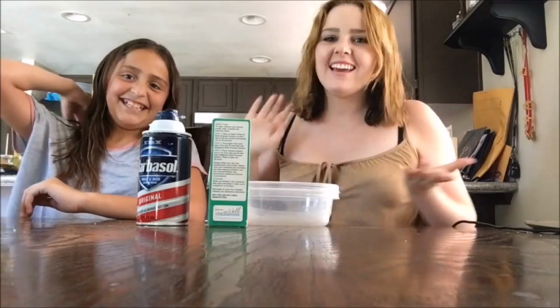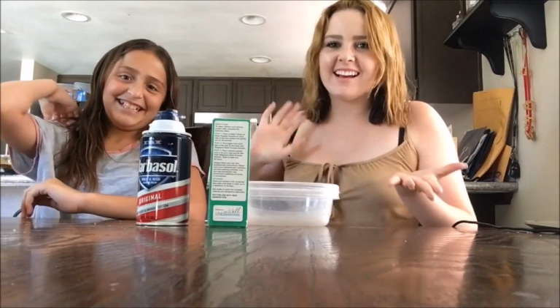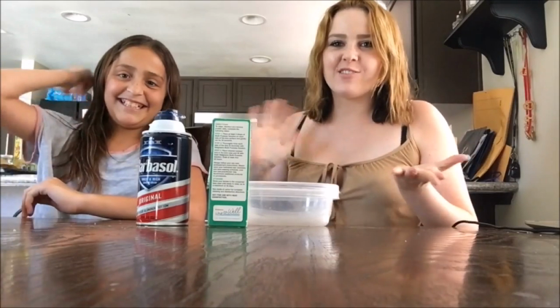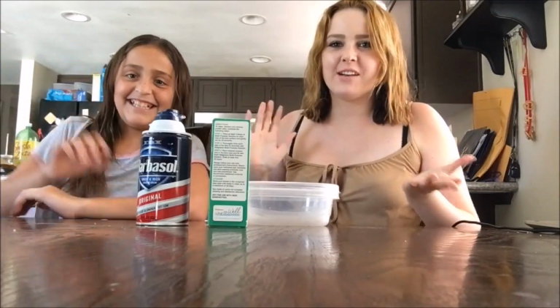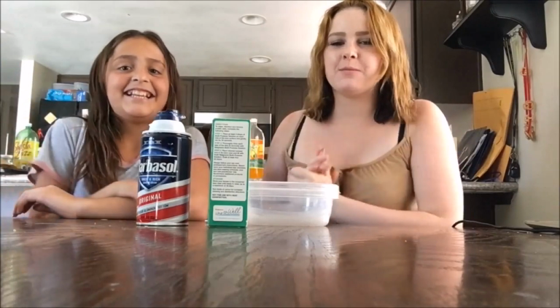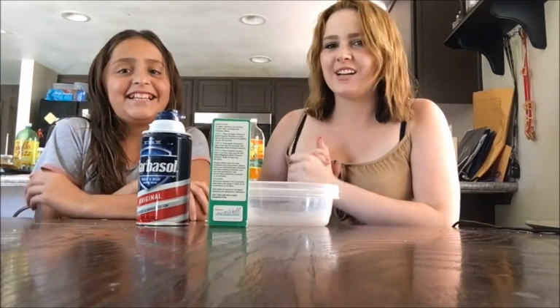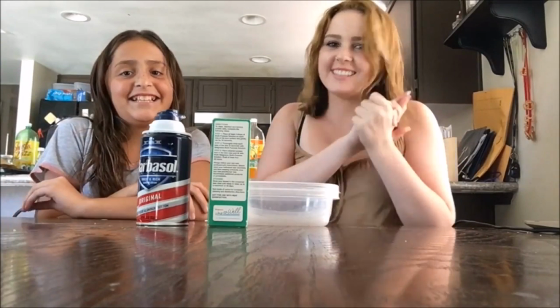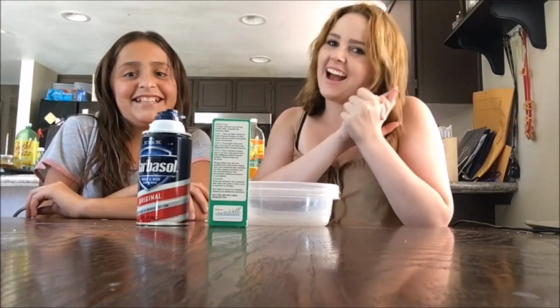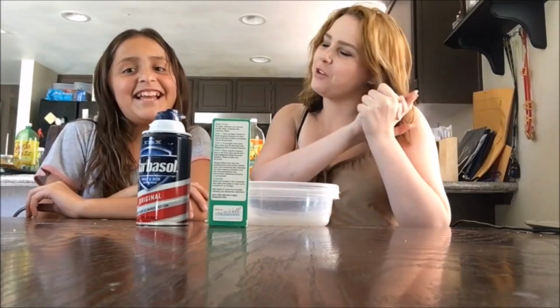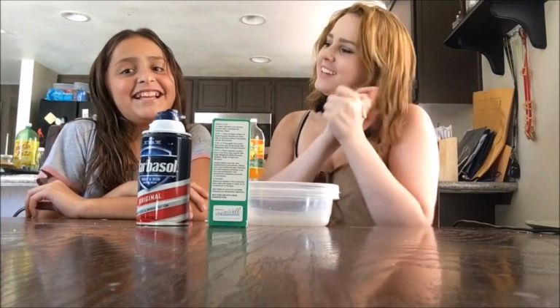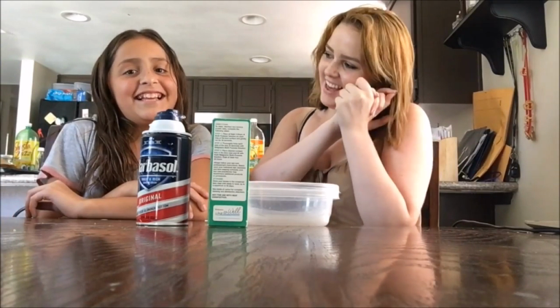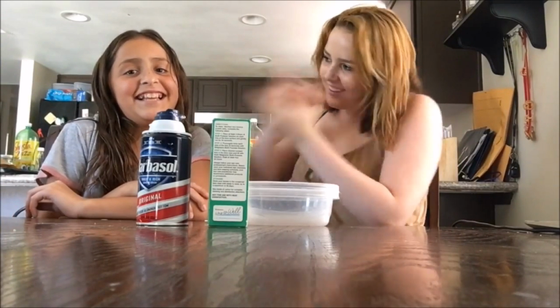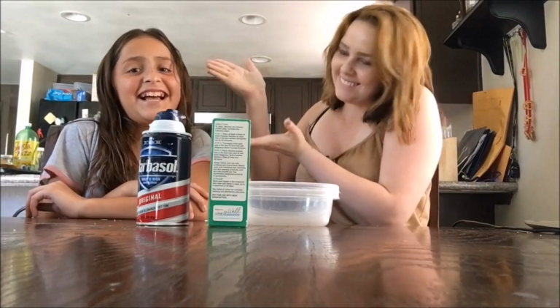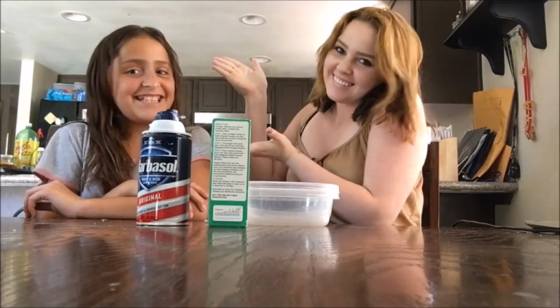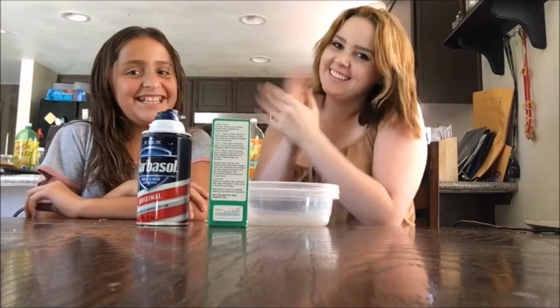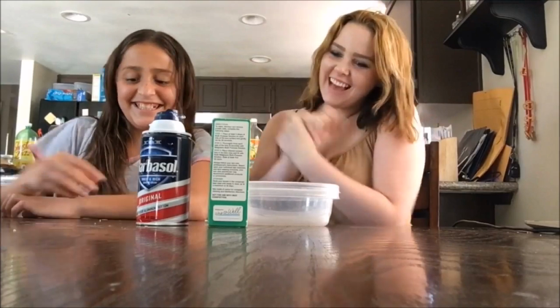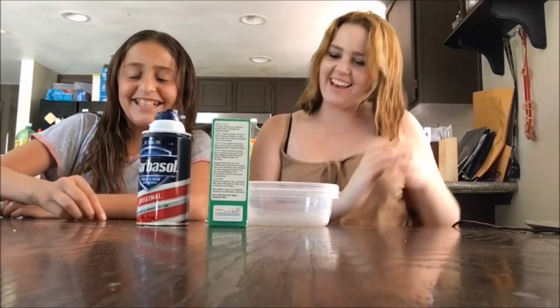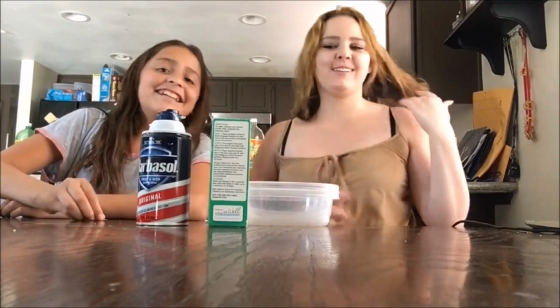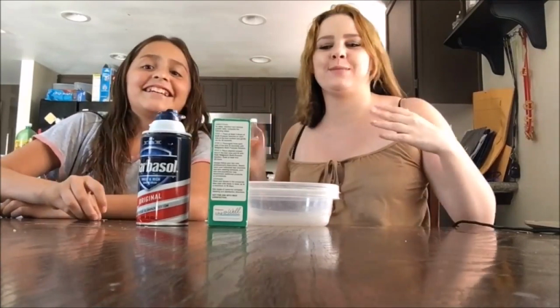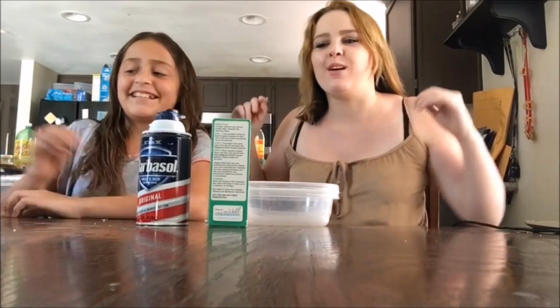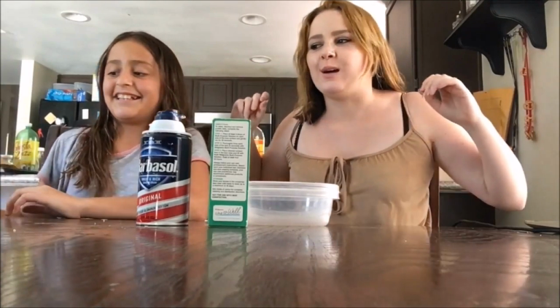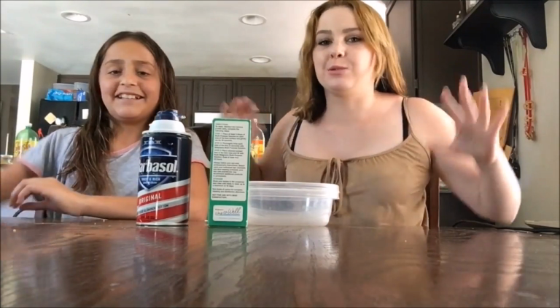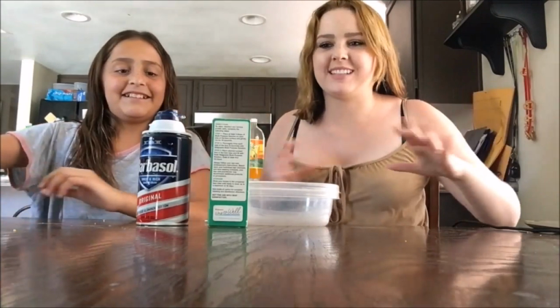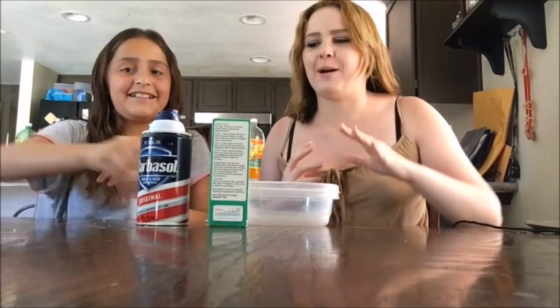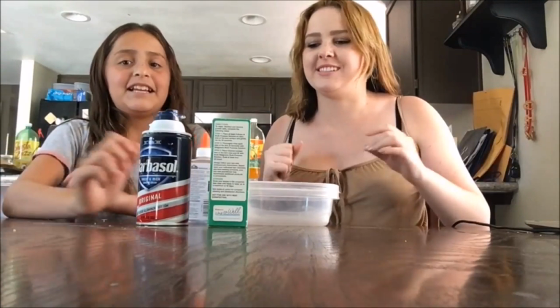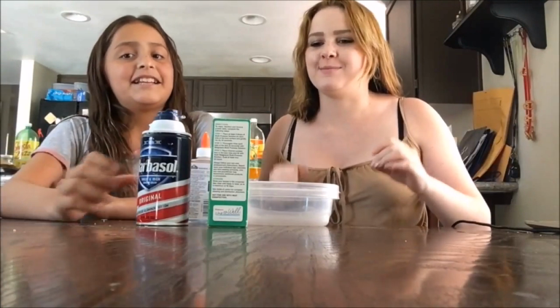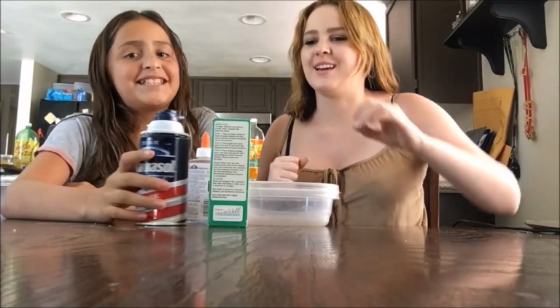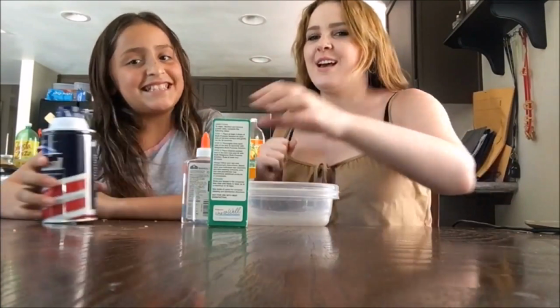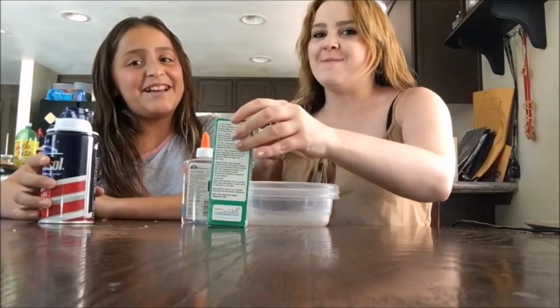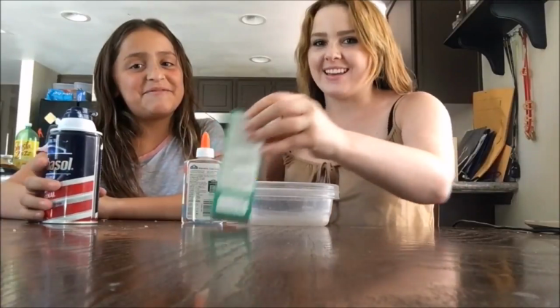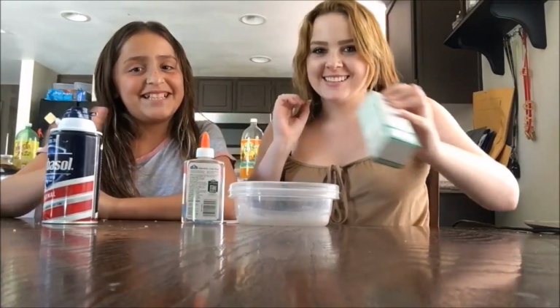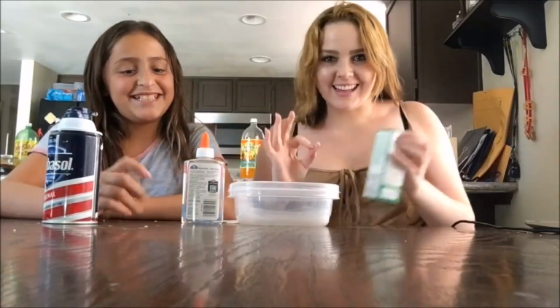Hey guys, it's Rocky and welcome to my channel. Today I have with me again Alicia, and we're gonna be doing something I'm super excited about, which is gonna be making slime.